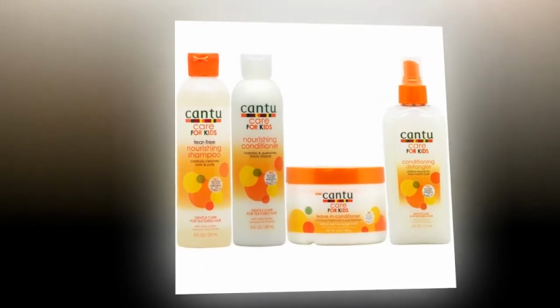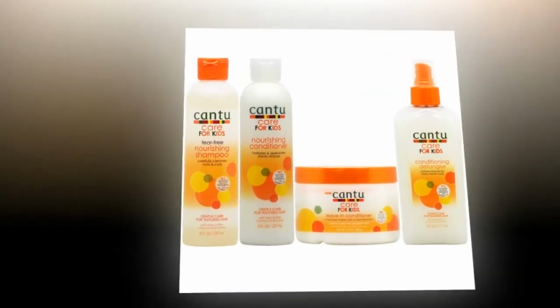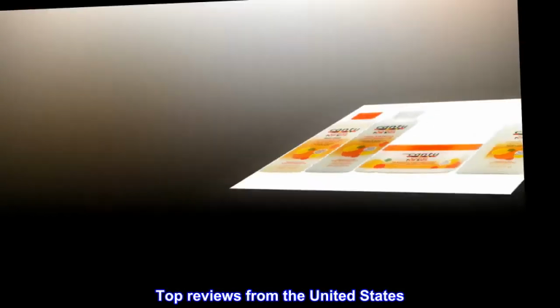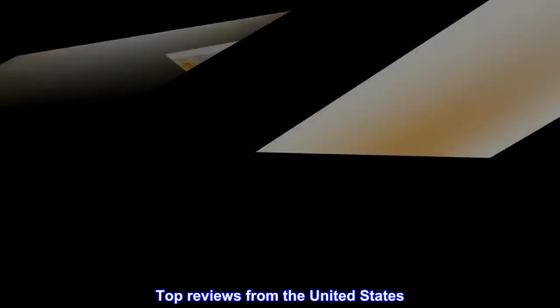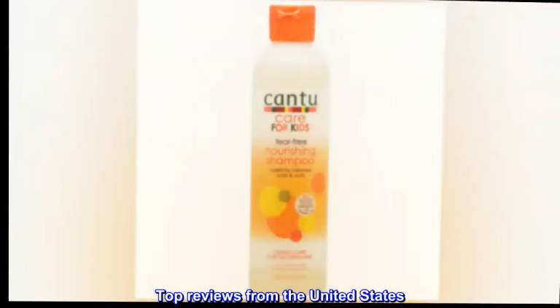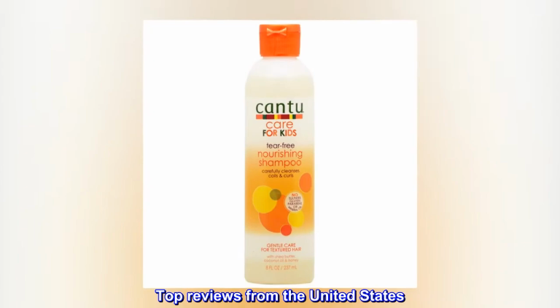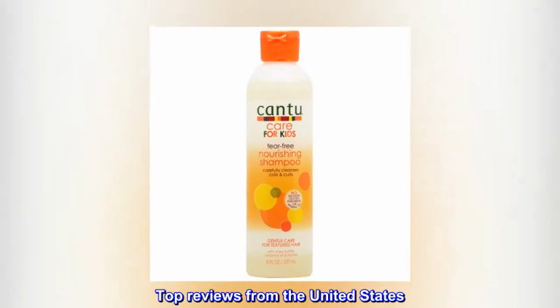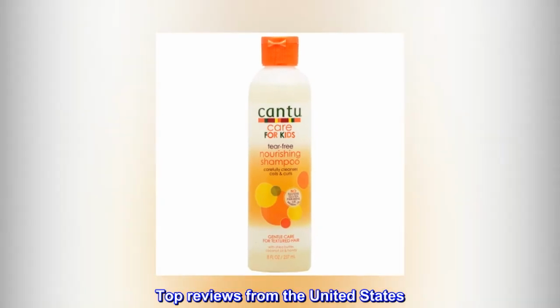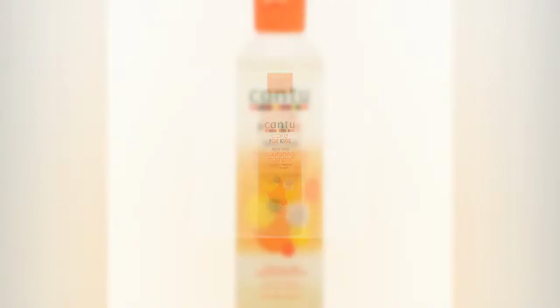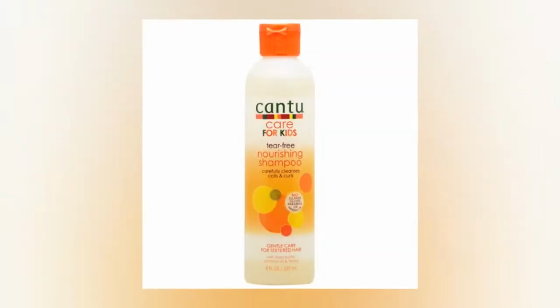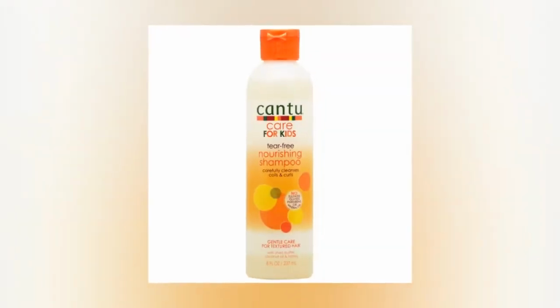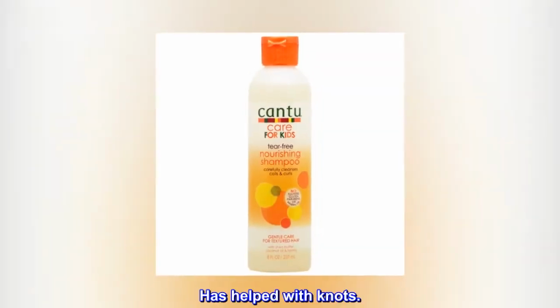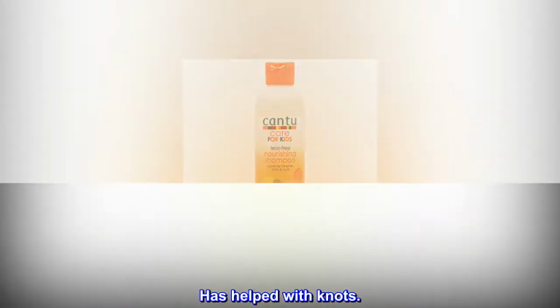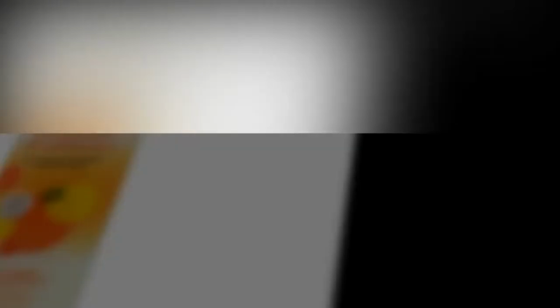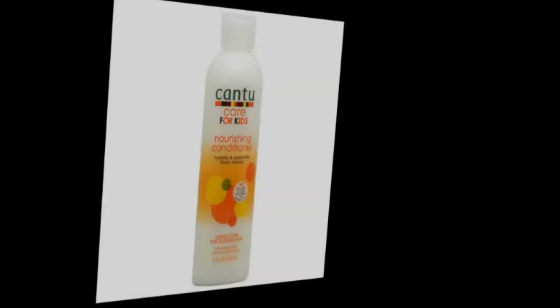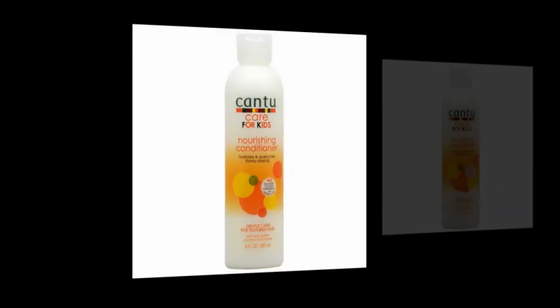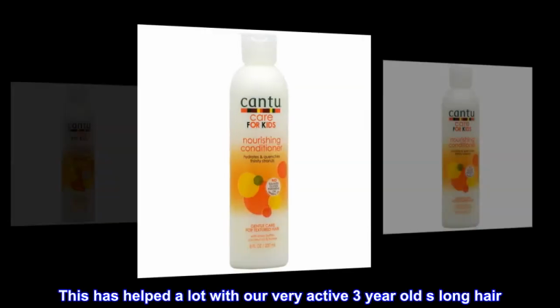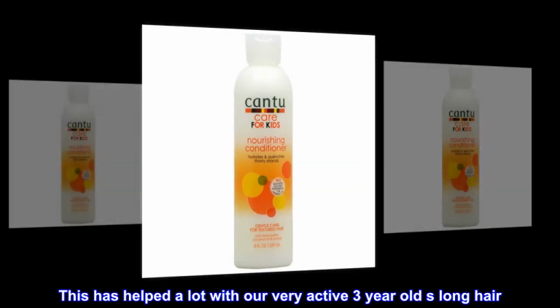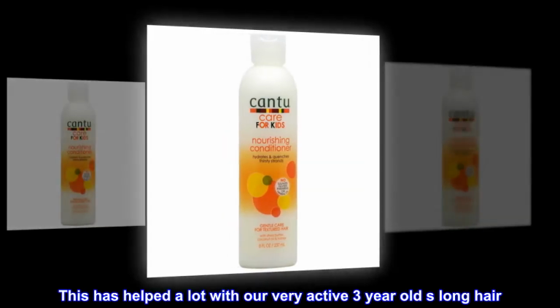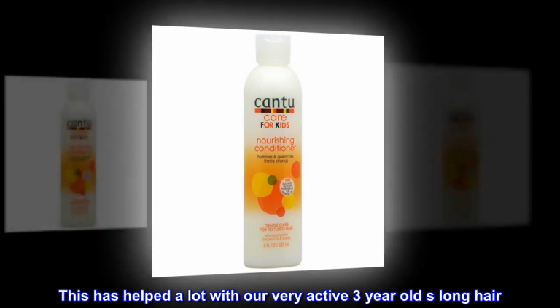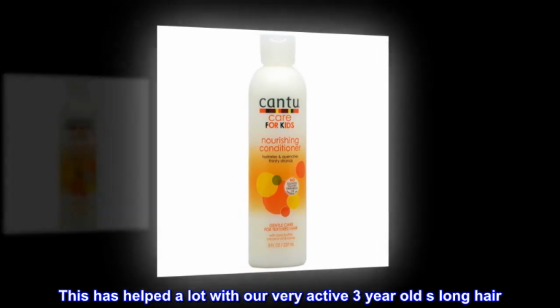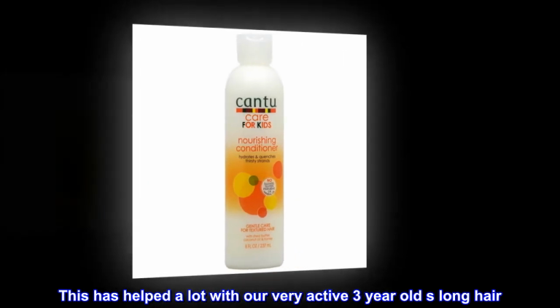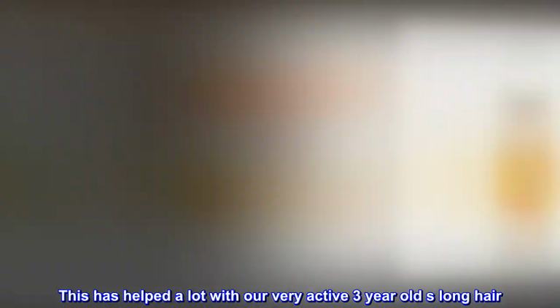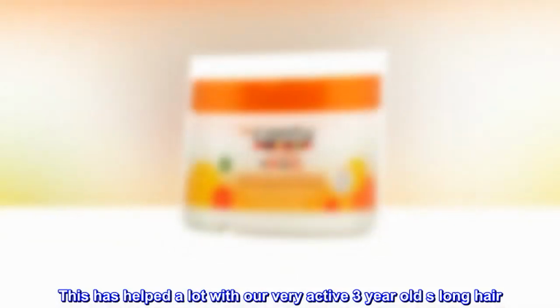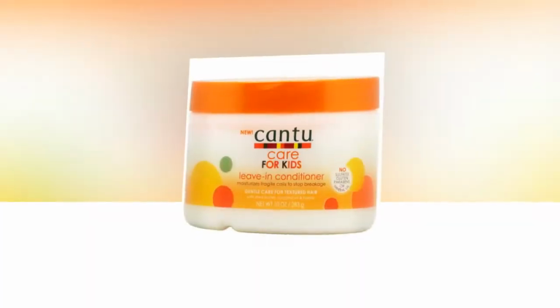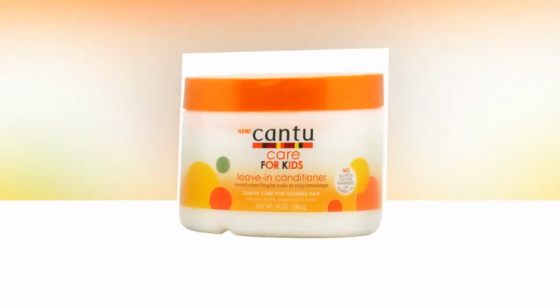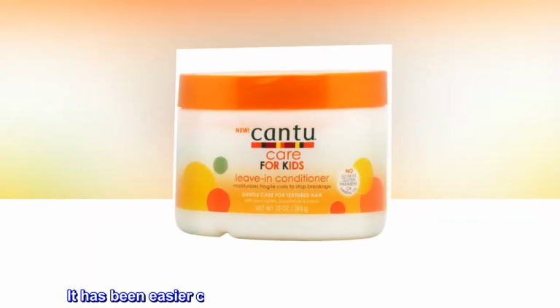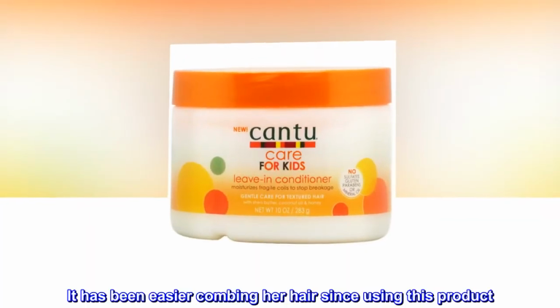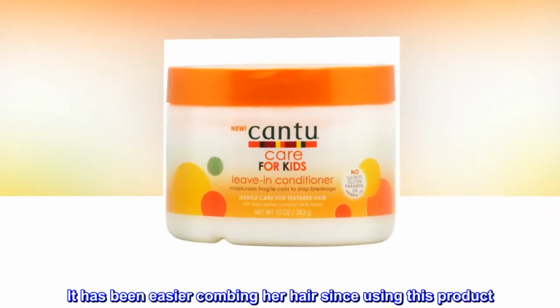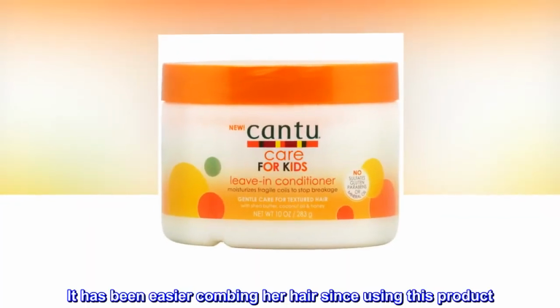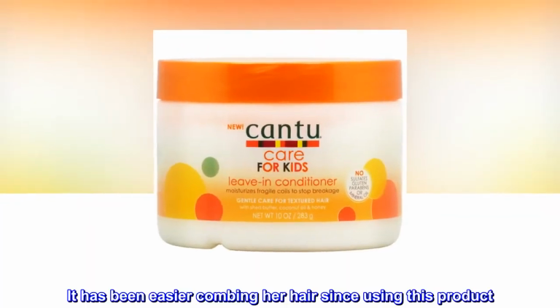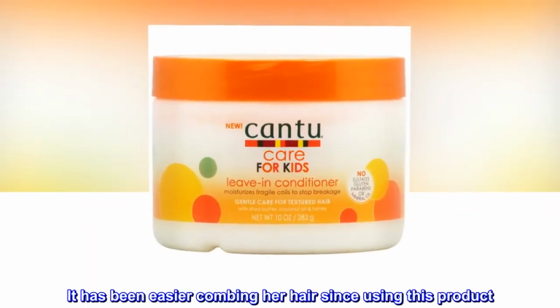Top reviews from the United States. Has helped with knots. This has helped a lot with our very active 3-year-old's long hair. It has been easier combing her hair since using this product.